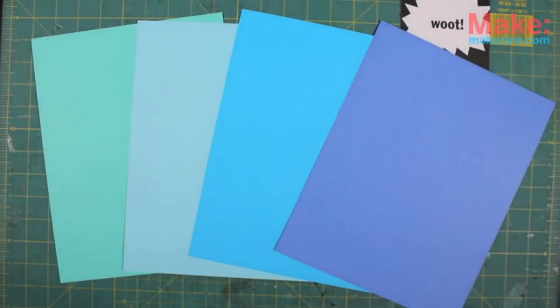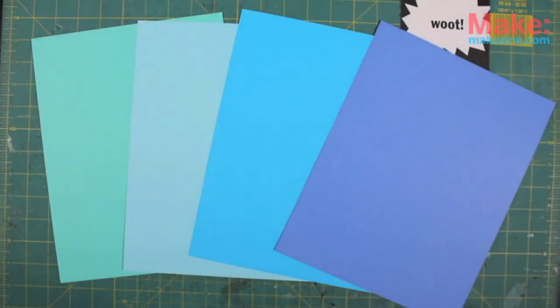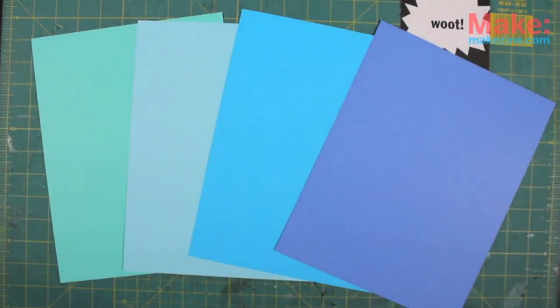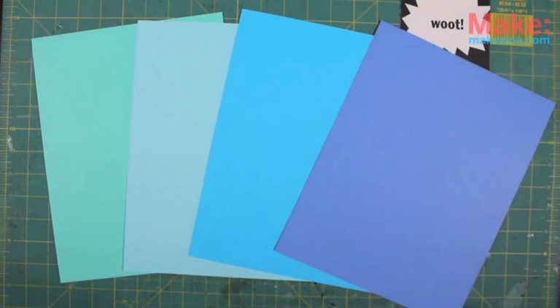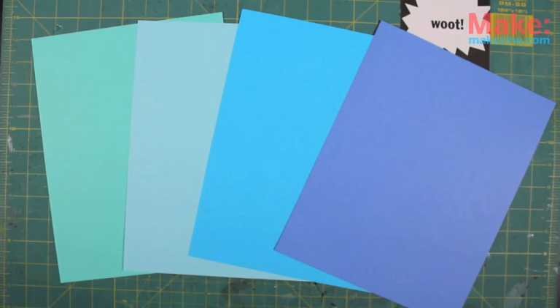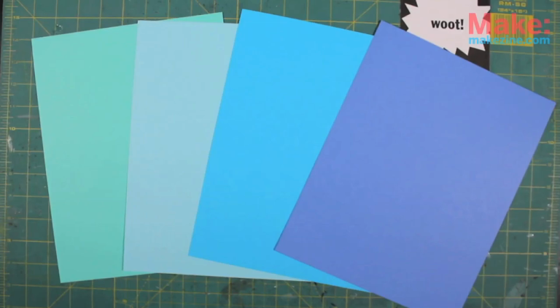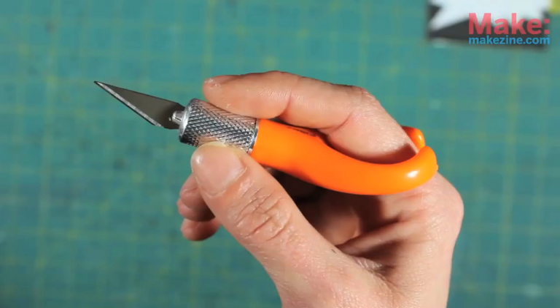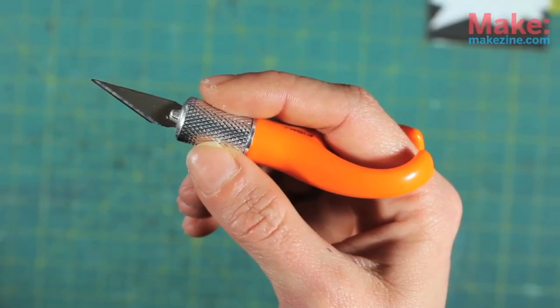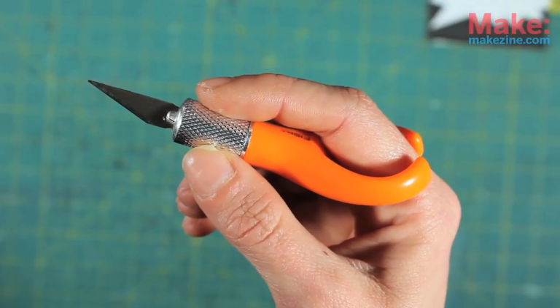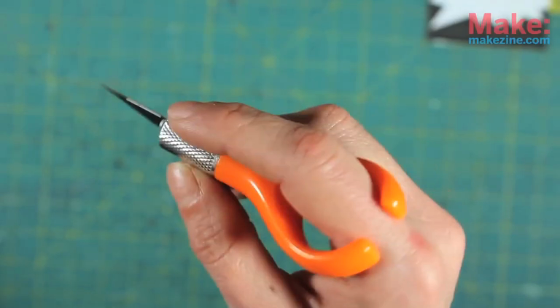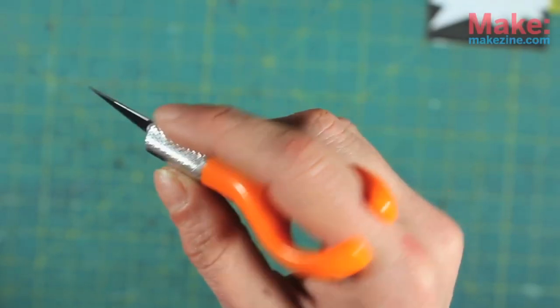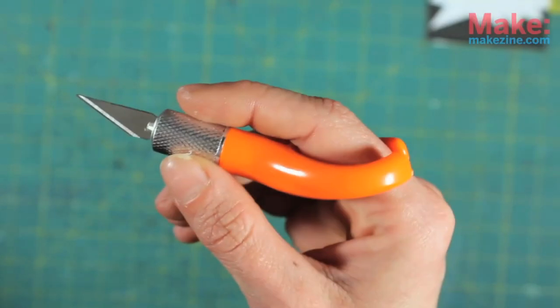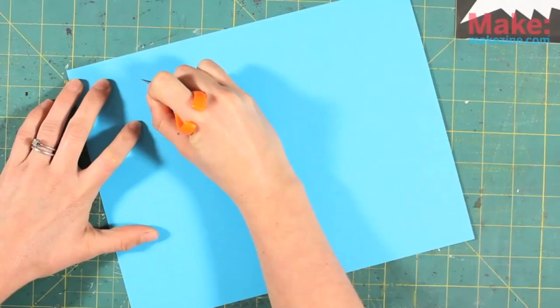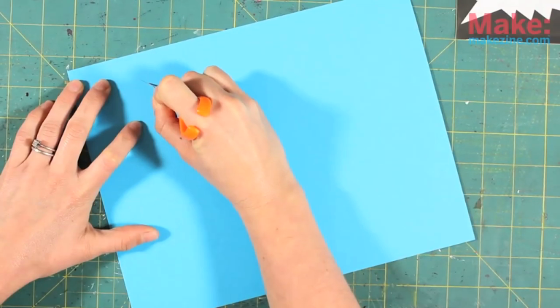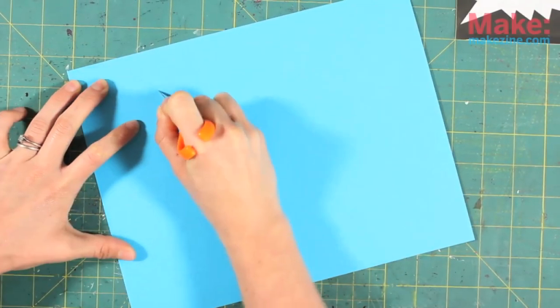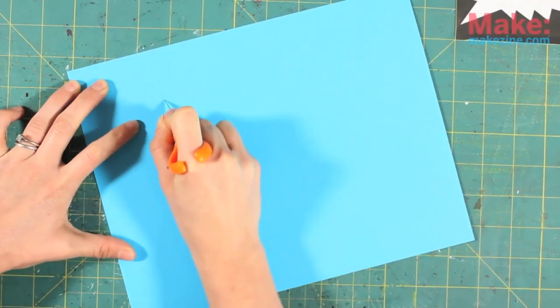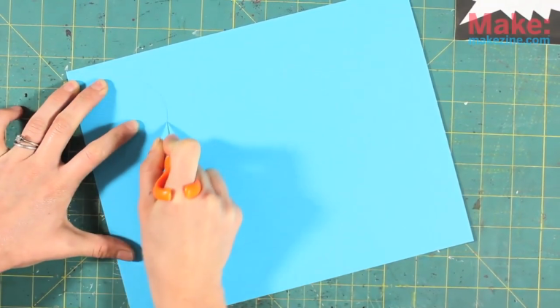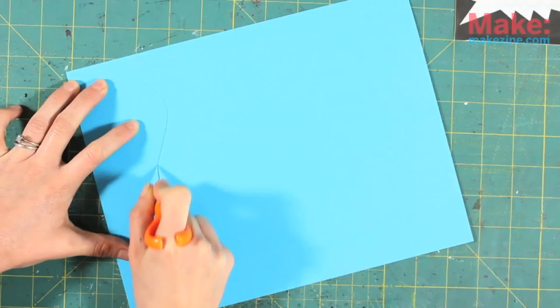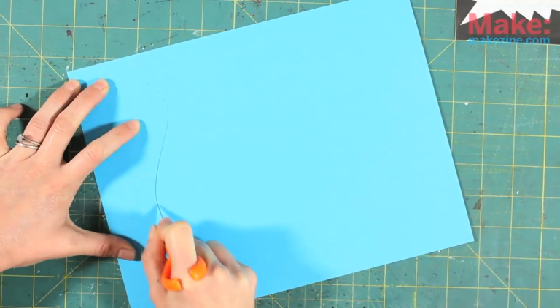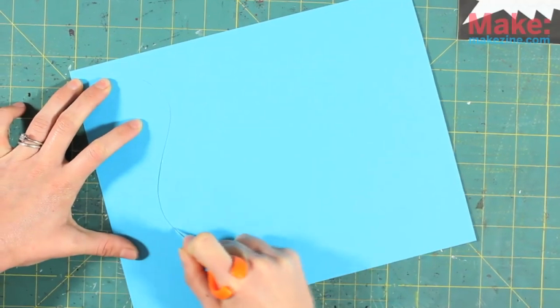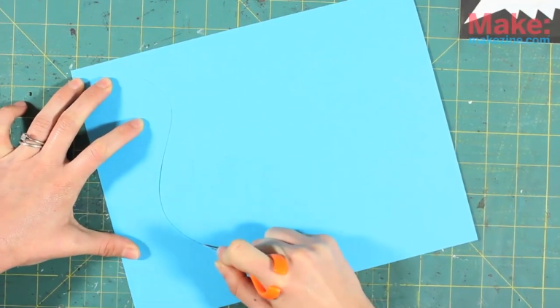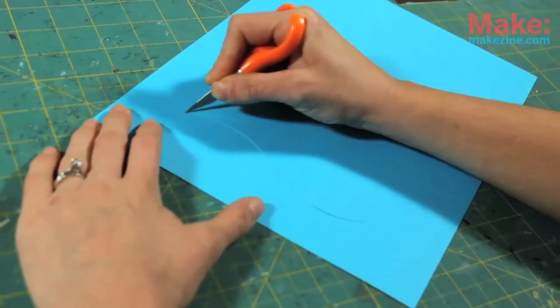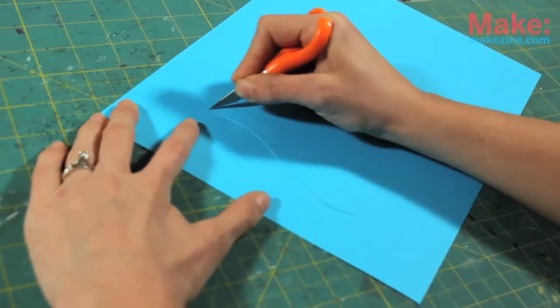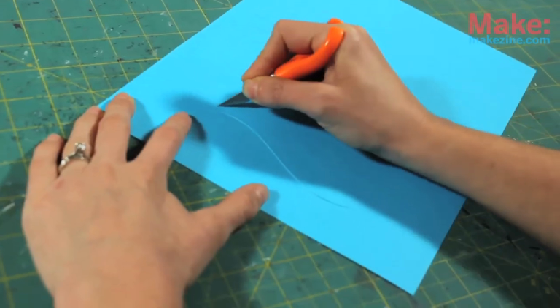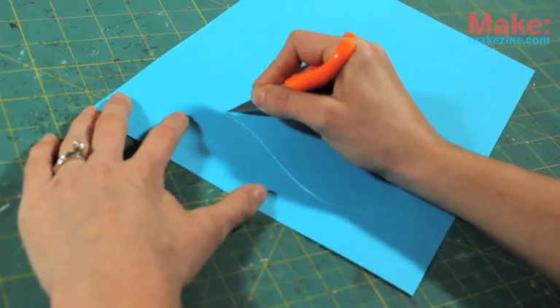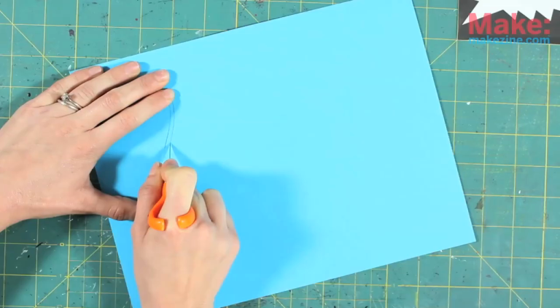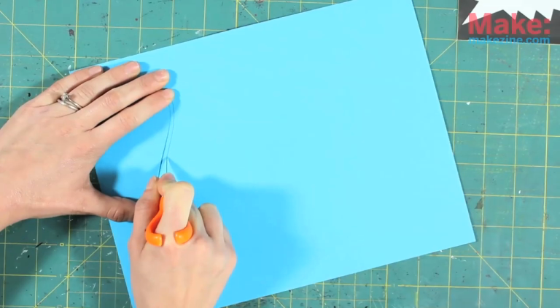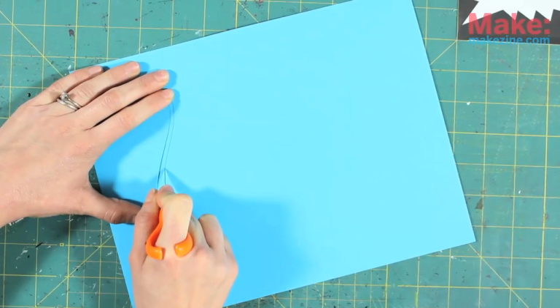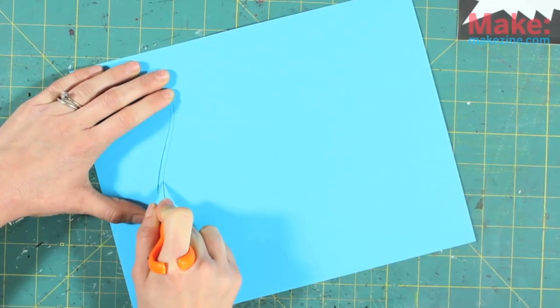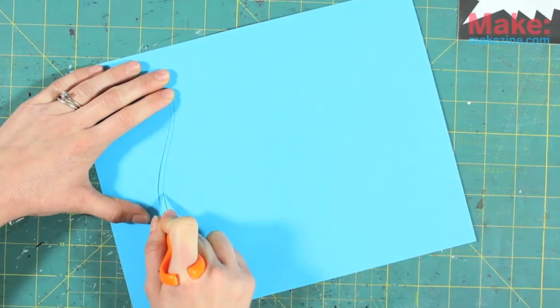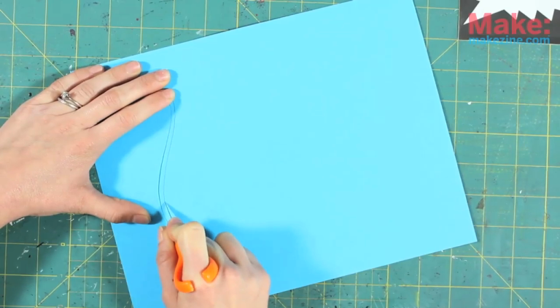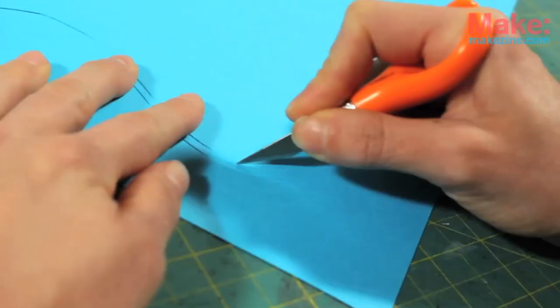Alright, to get started you need some cardstock and a razor edge. First, we're going to create some feathers. Use your razor to cut an S-shape into your paper, then follow and cut along that first cut connecting the ends, essentially cutting out a skinny S.